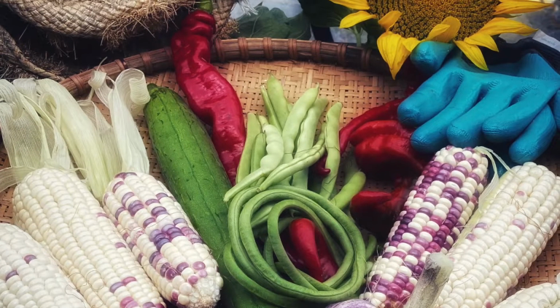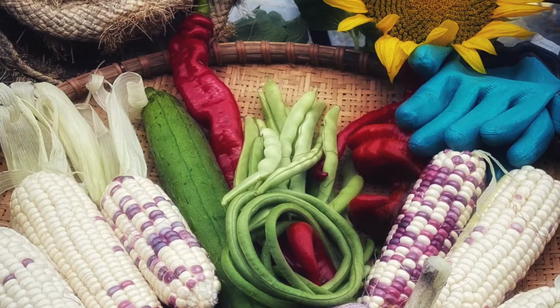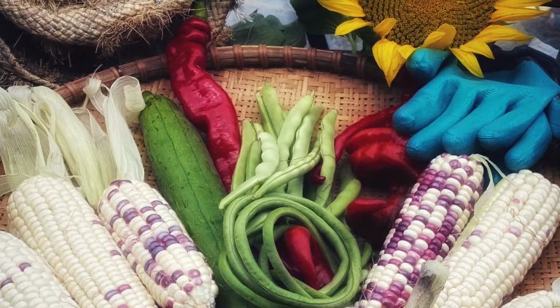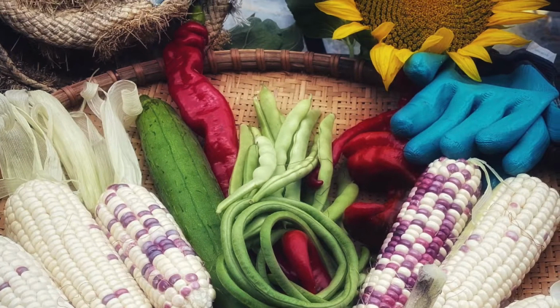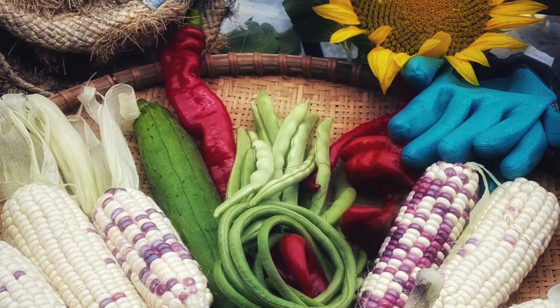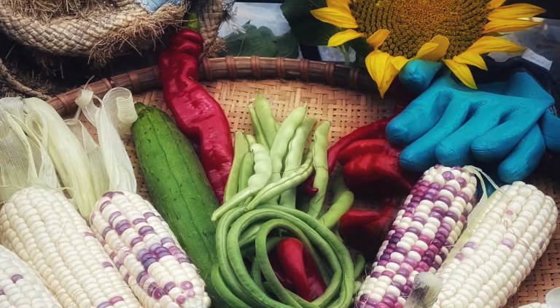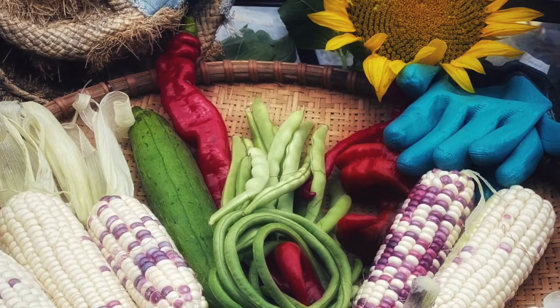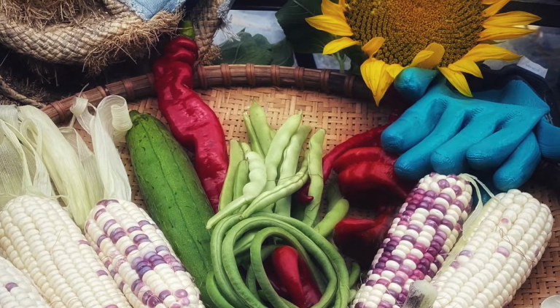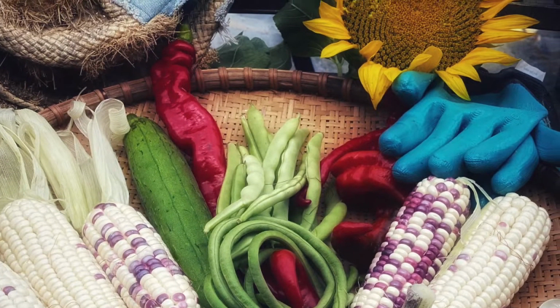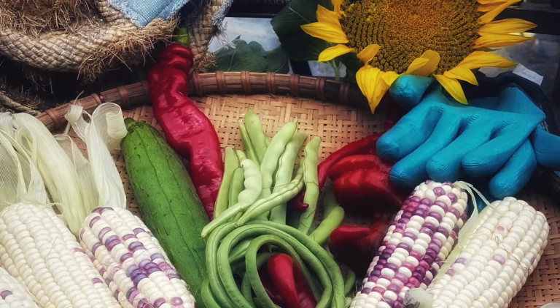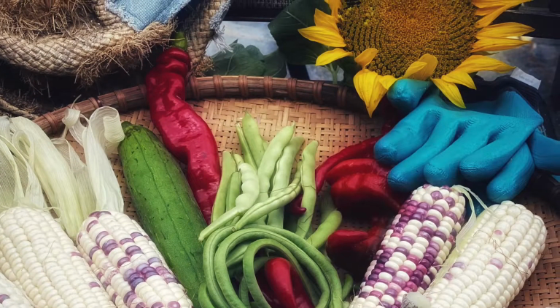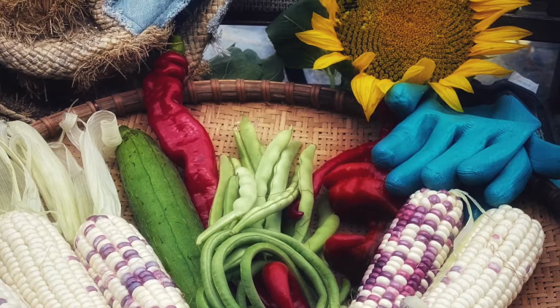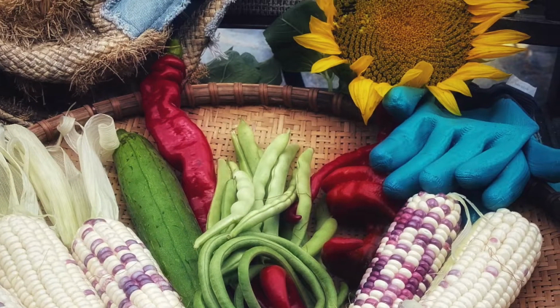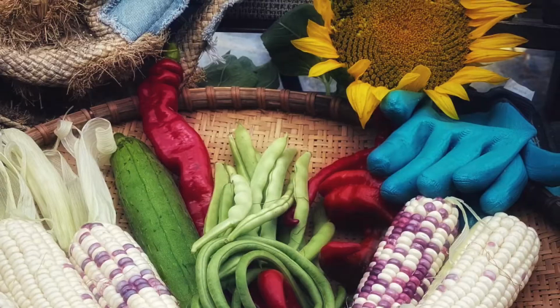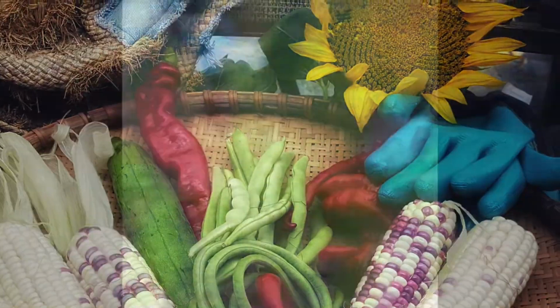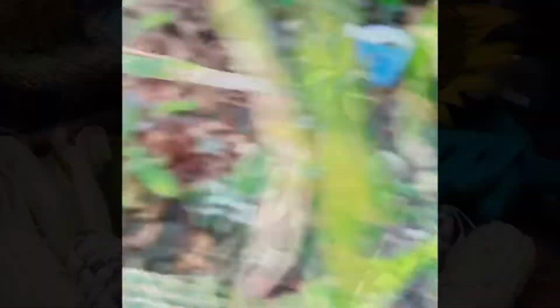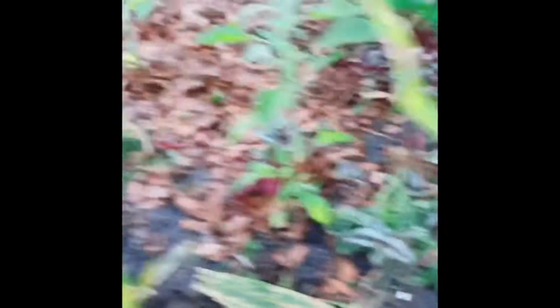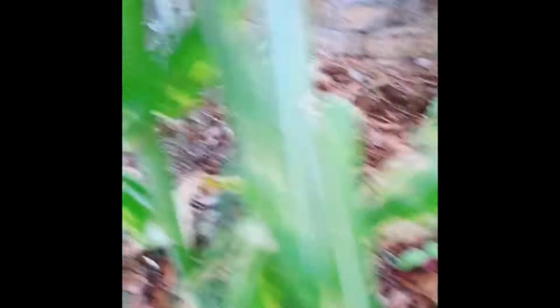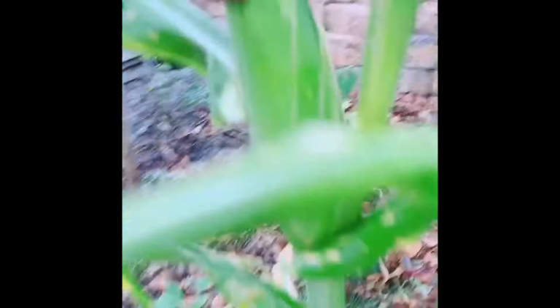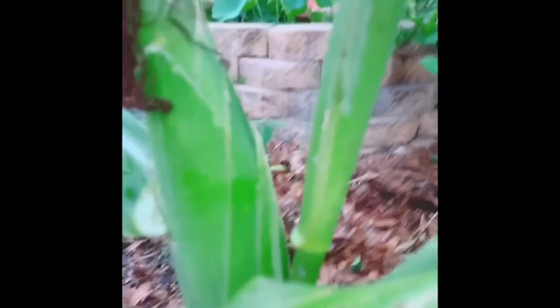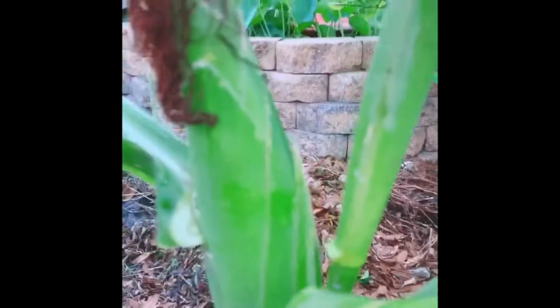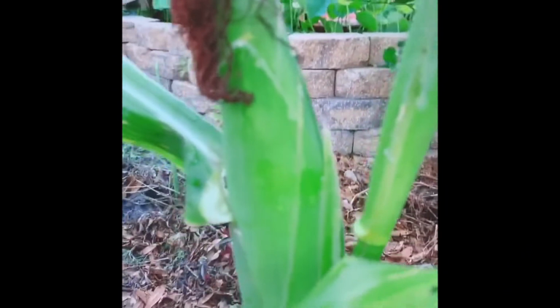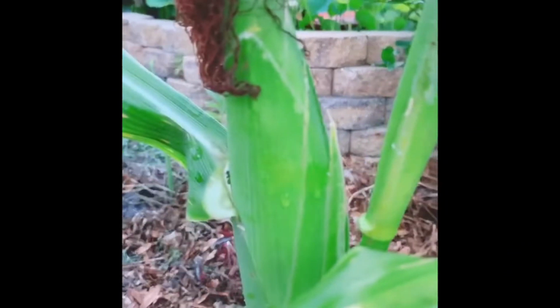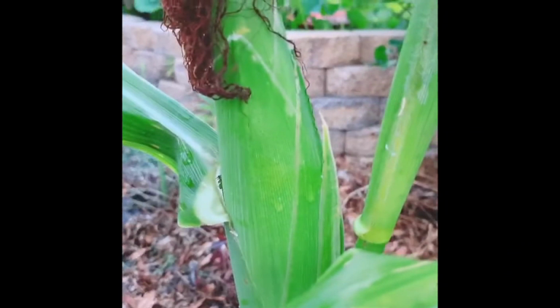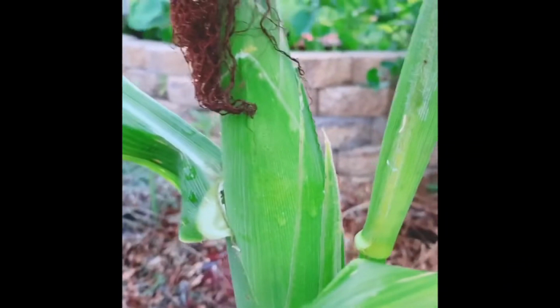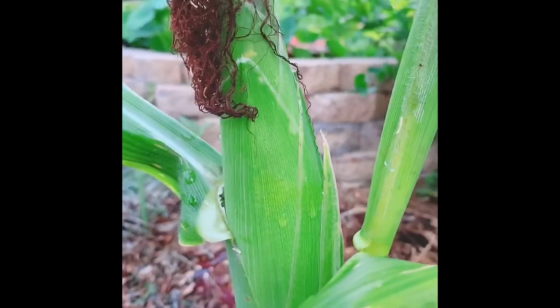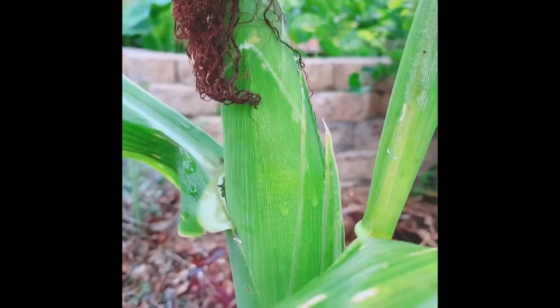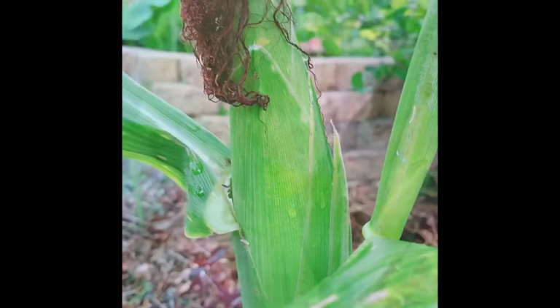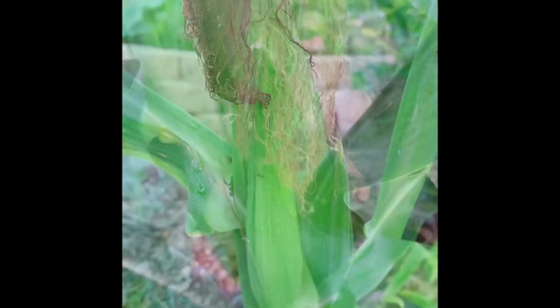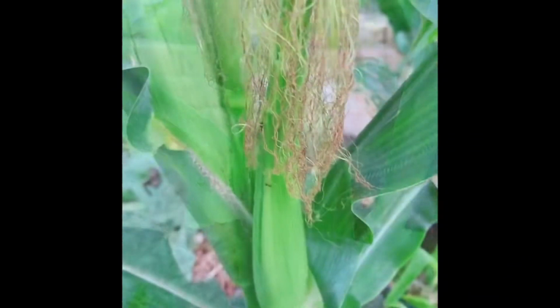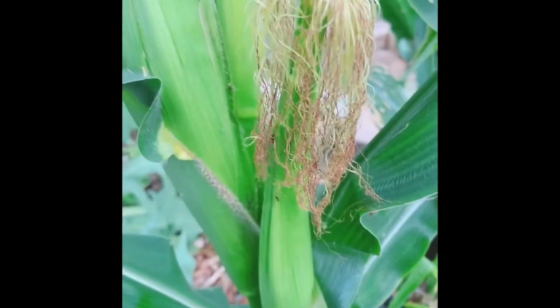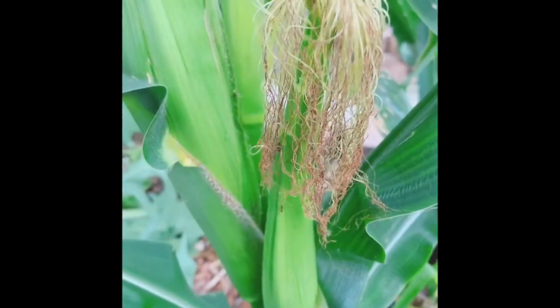Hello everyone! Pretty China Woman here! Today I will share with you a video about how to grow green beans.